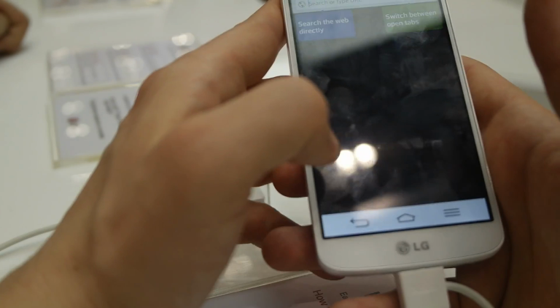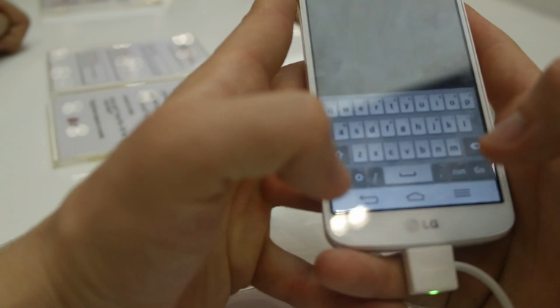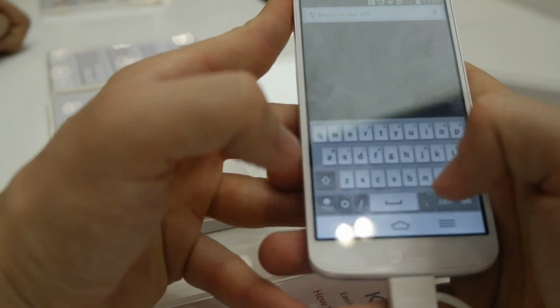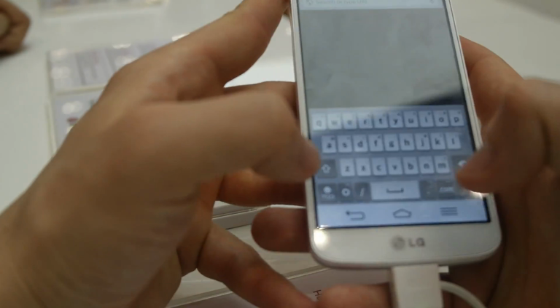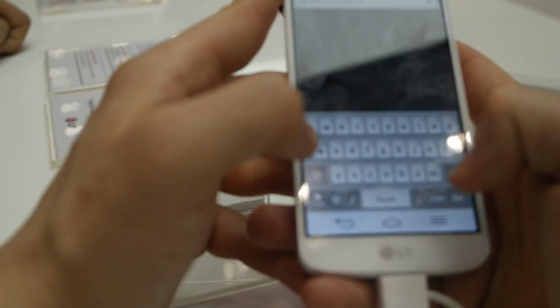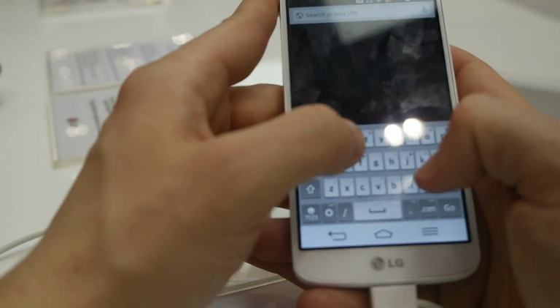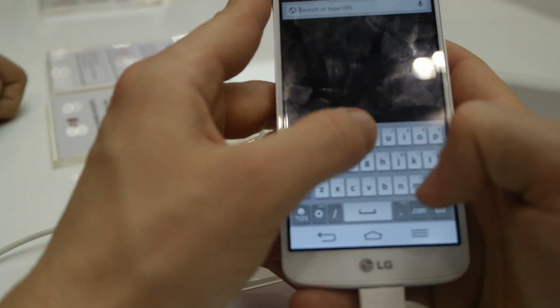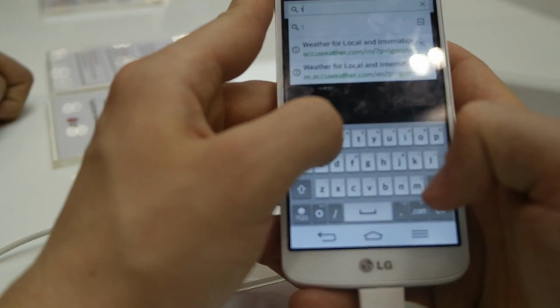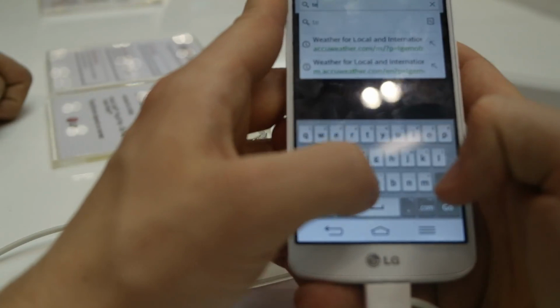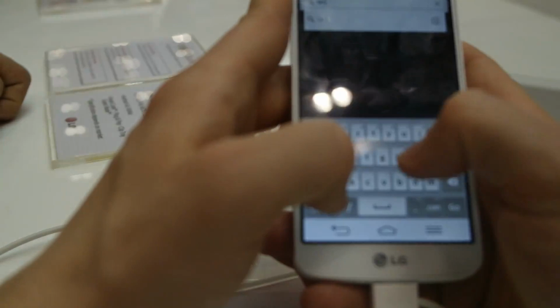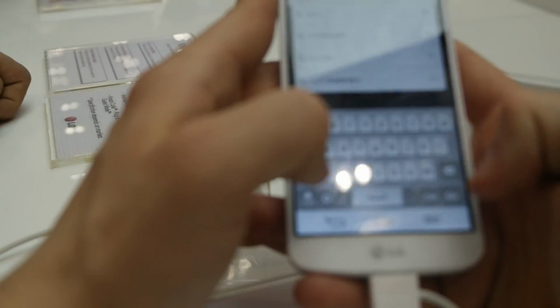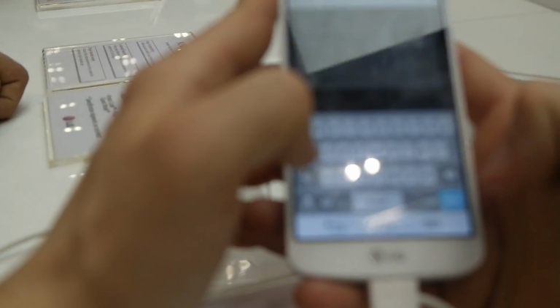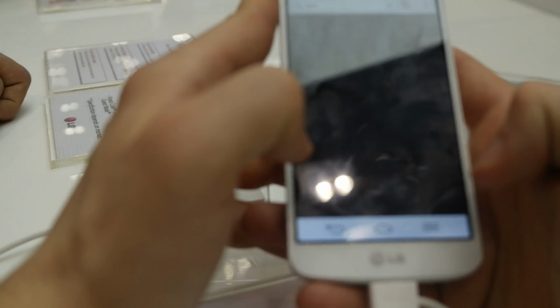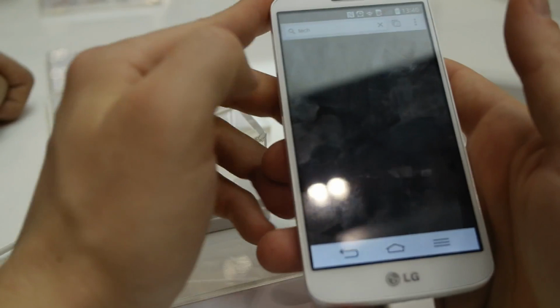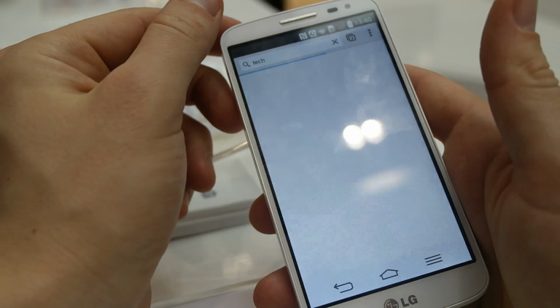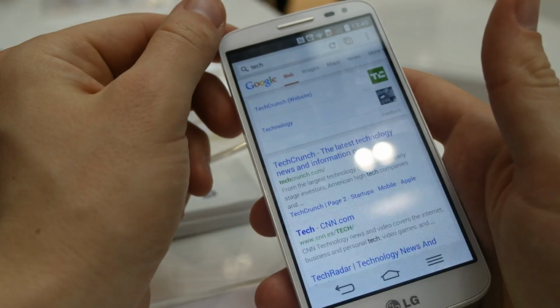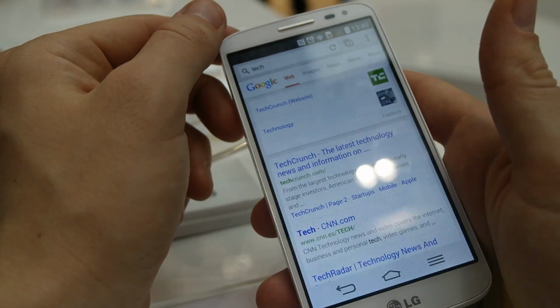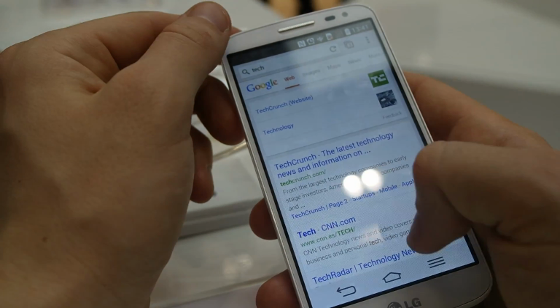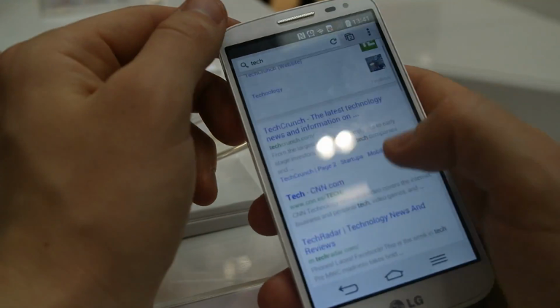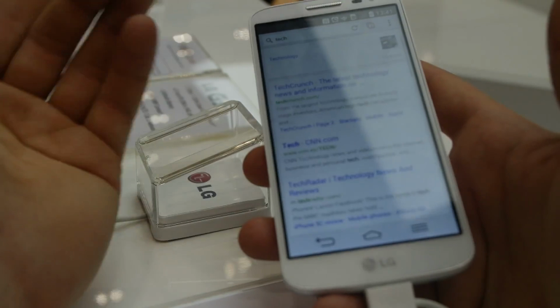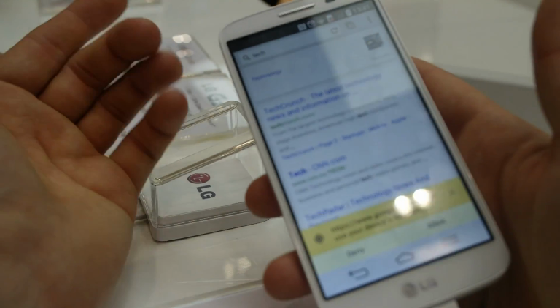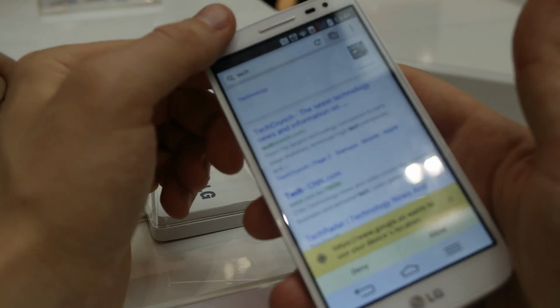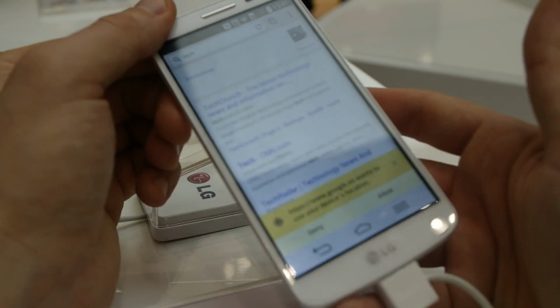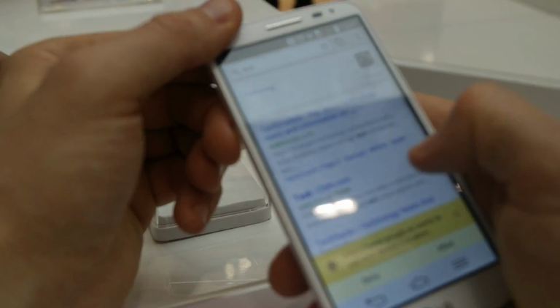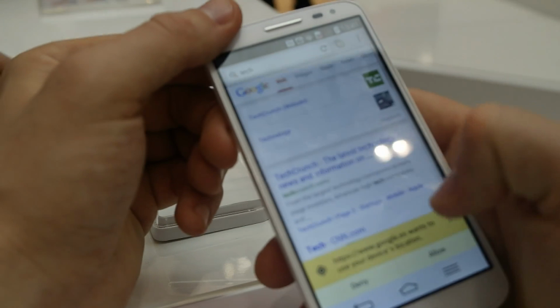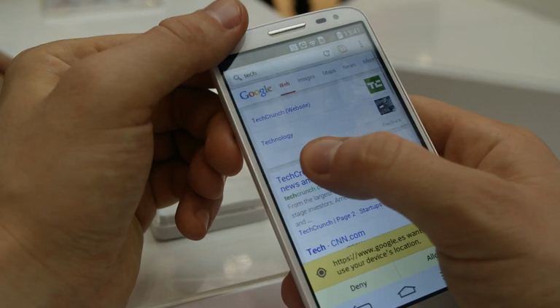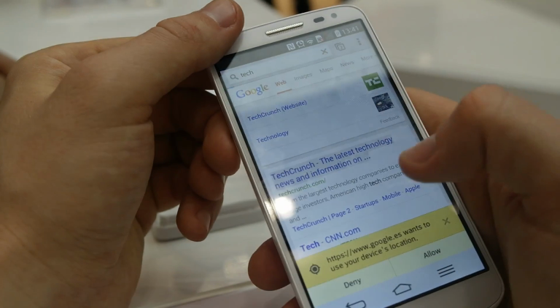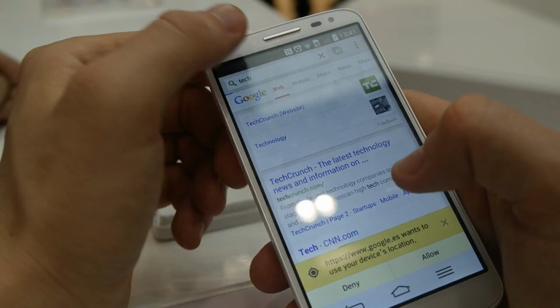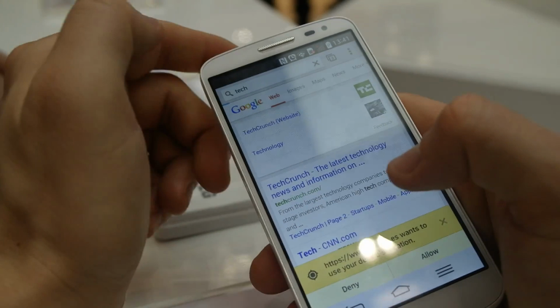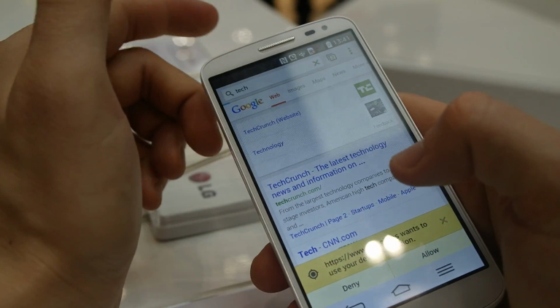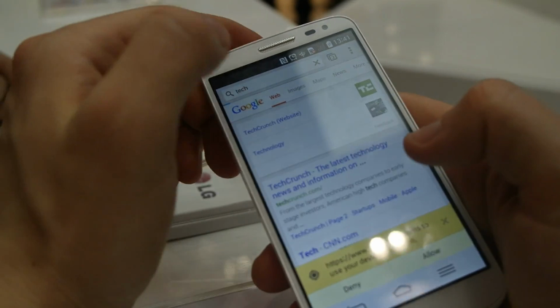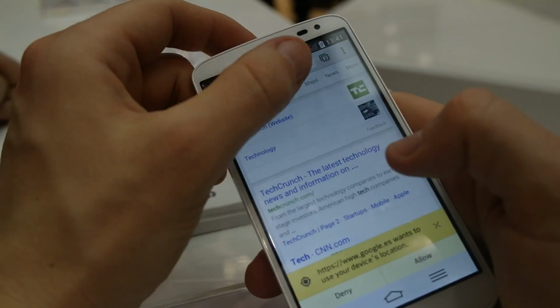I'll enter a URL. Searching with Google of course. The white color of the phone is pretty nice, I think.